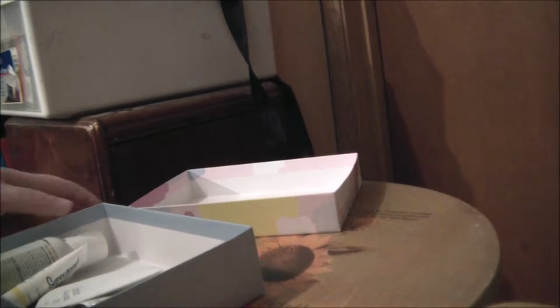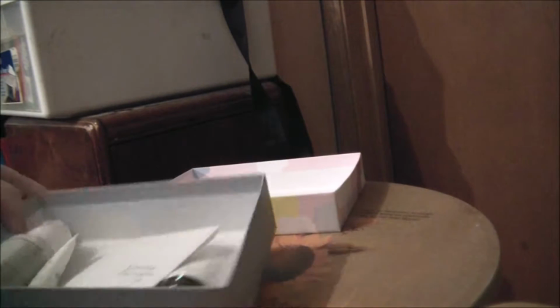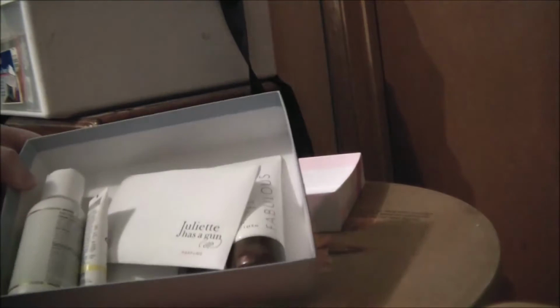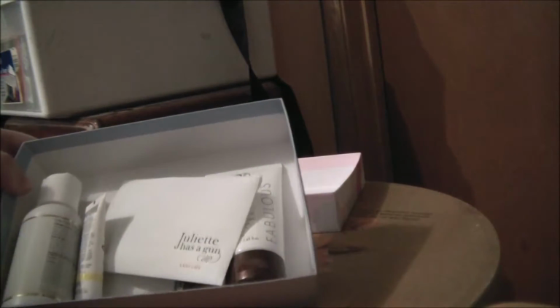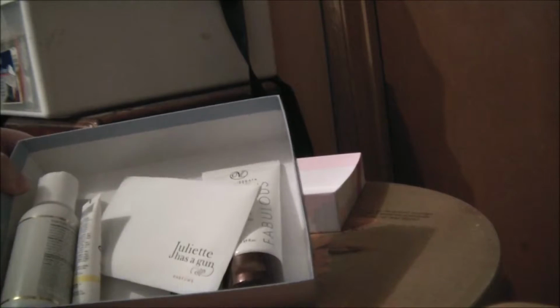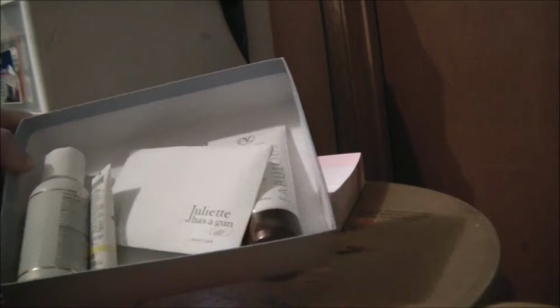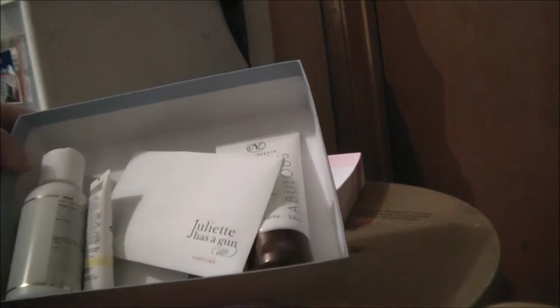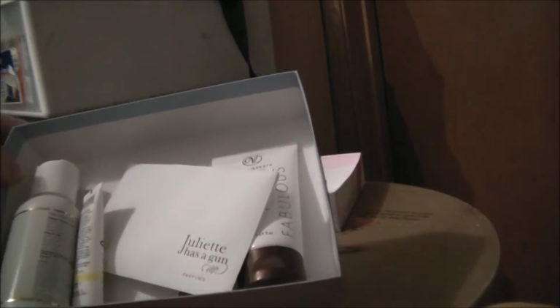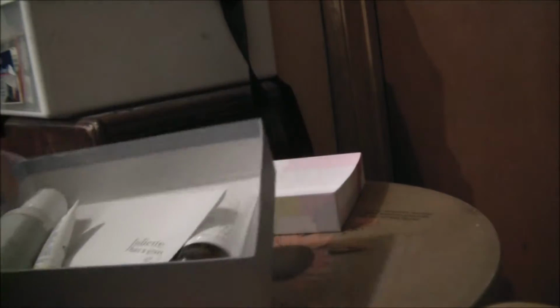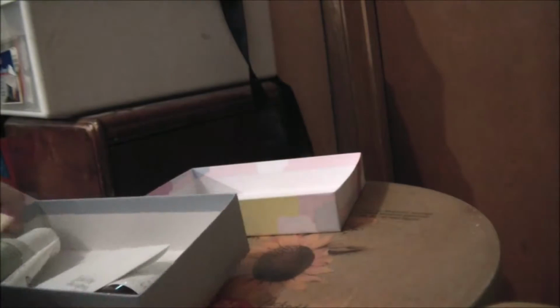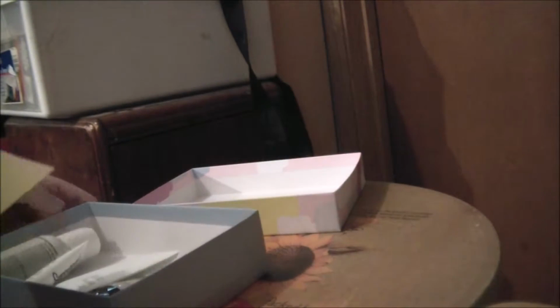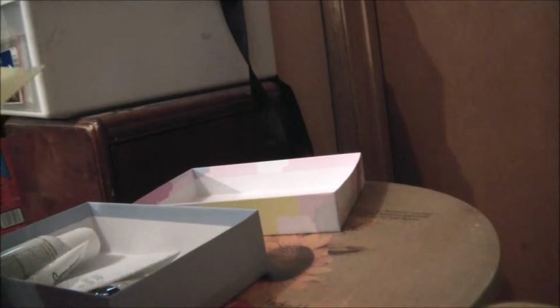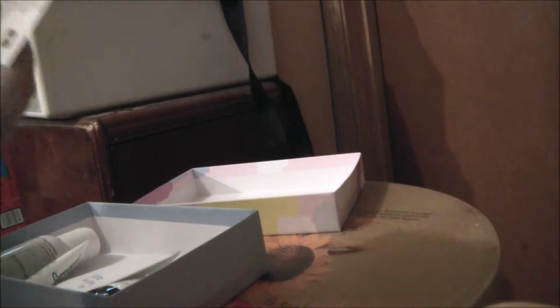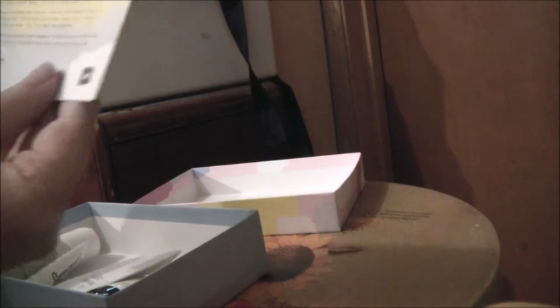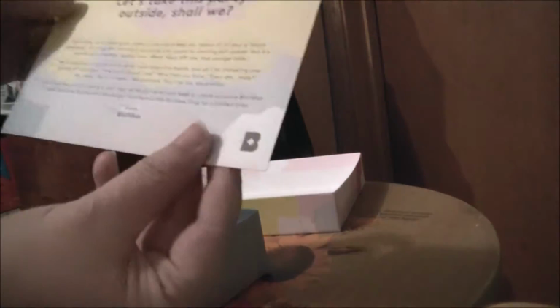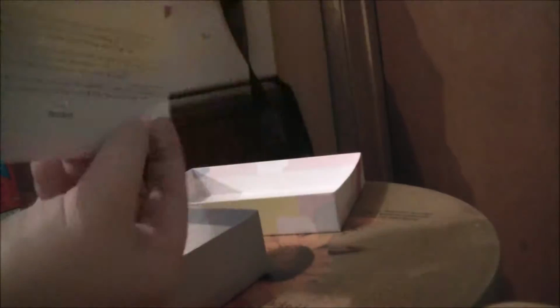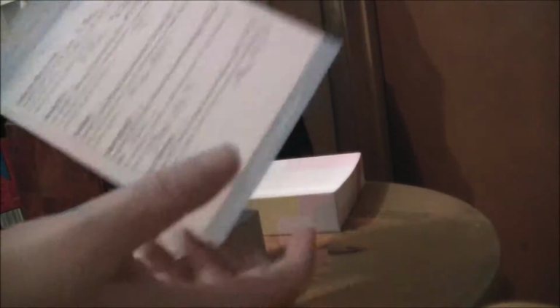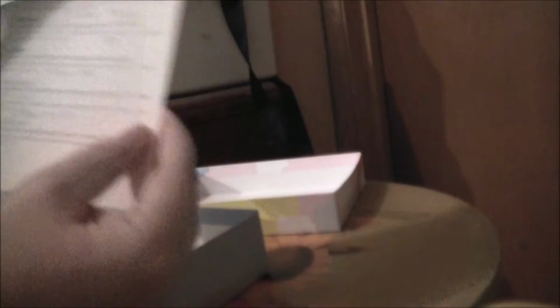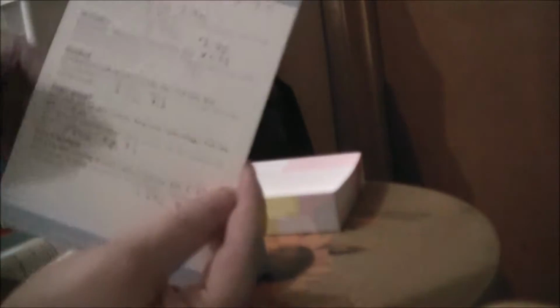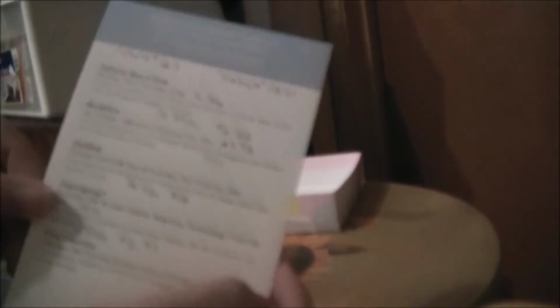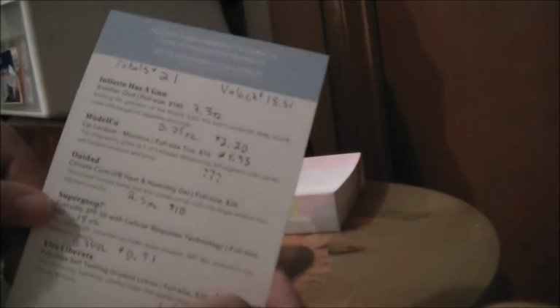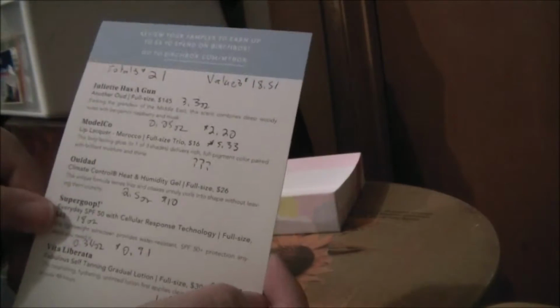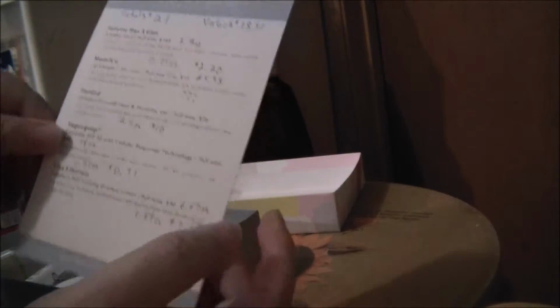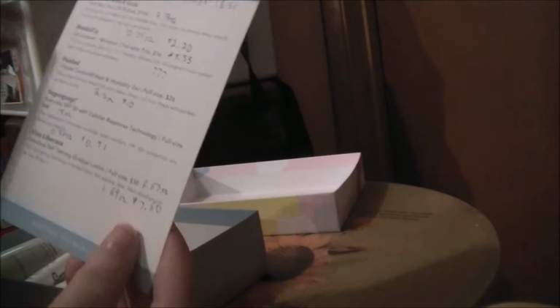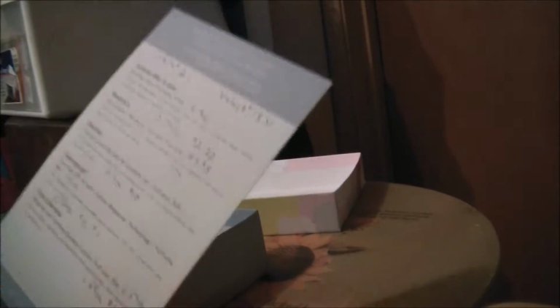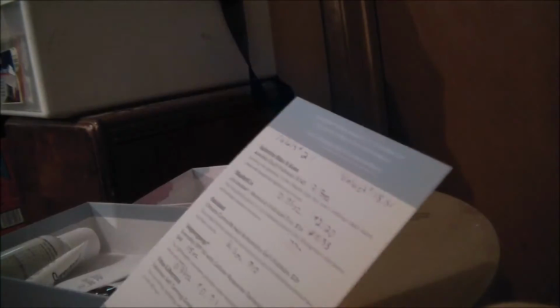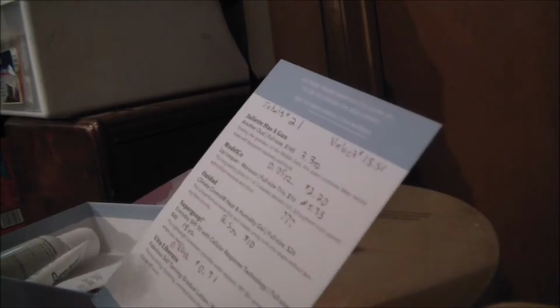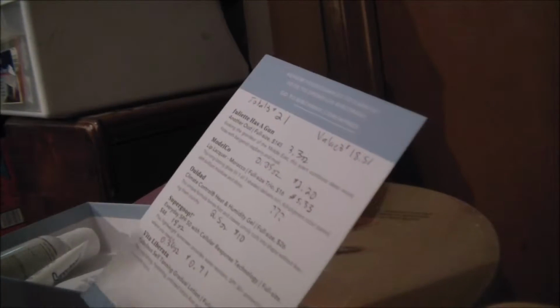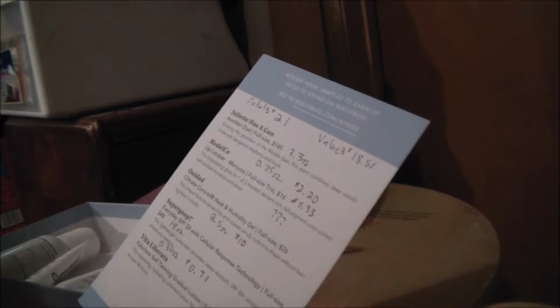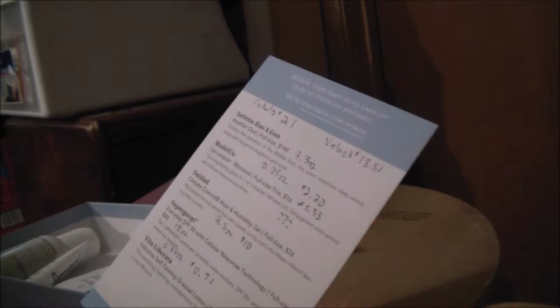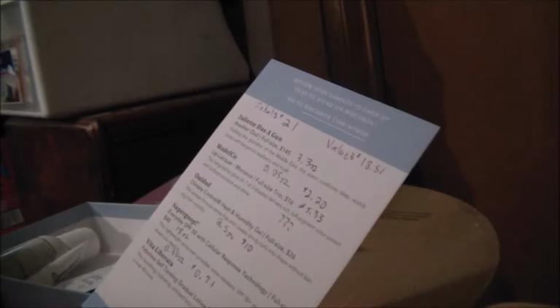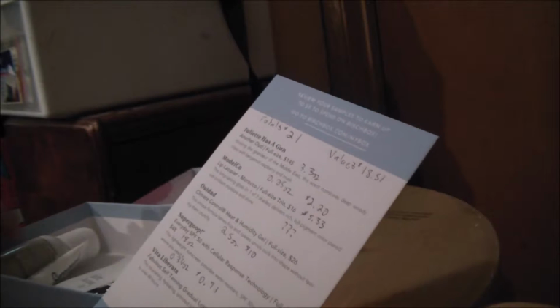I did not get any paper or padding, so there's a card — somewhat useless, it has full size prices but no sizes, so you have to do the math yourself.